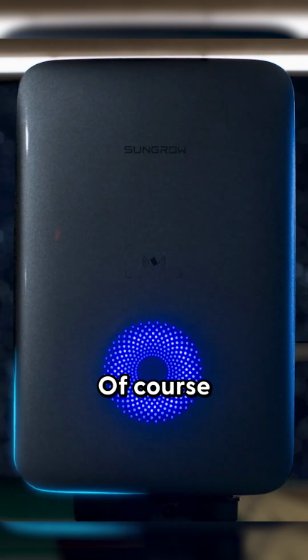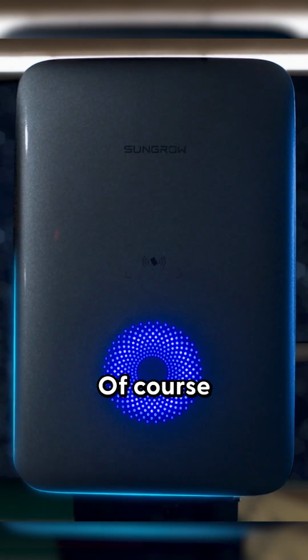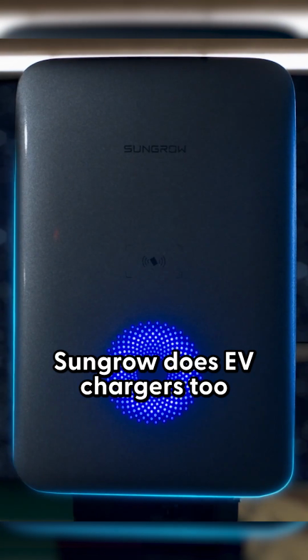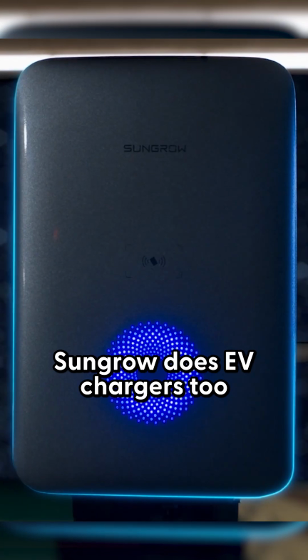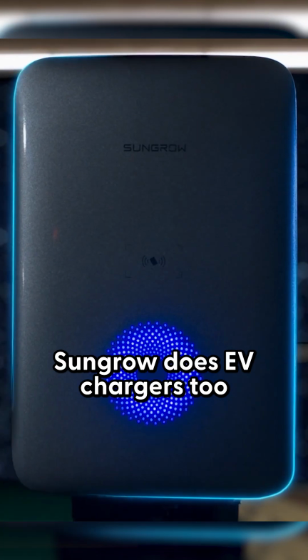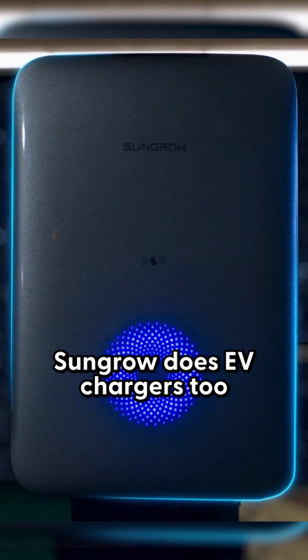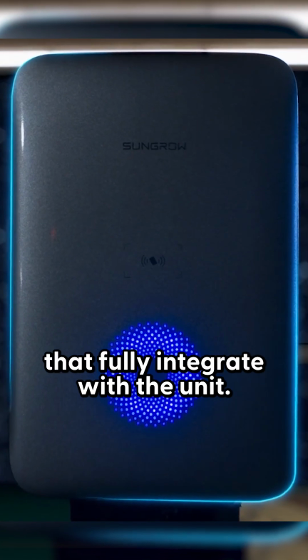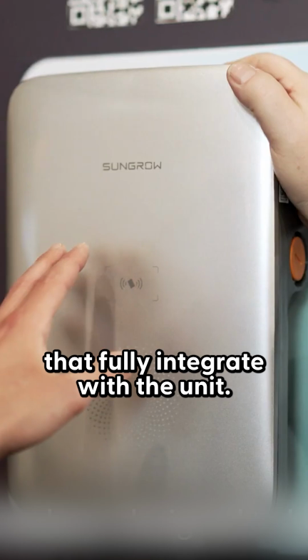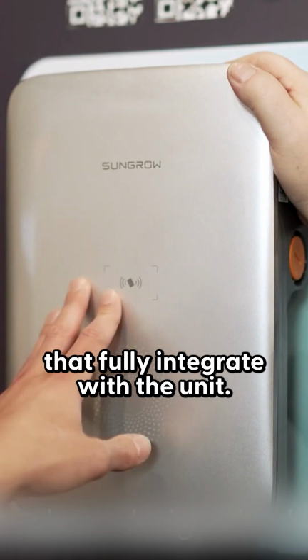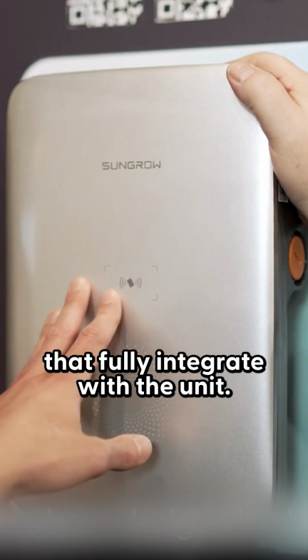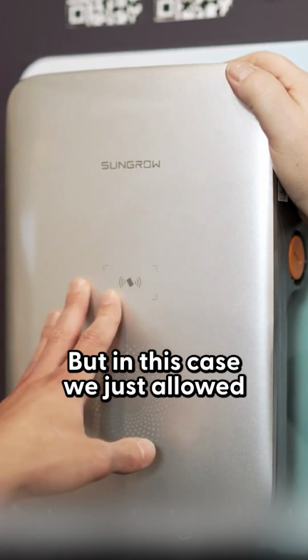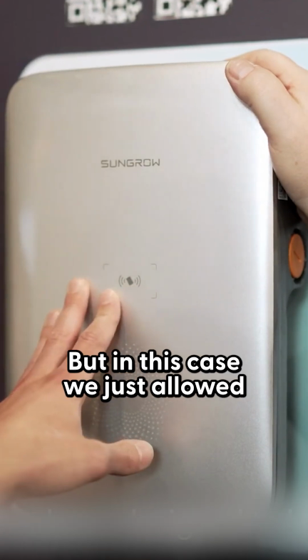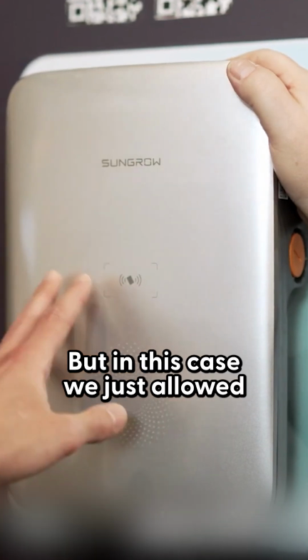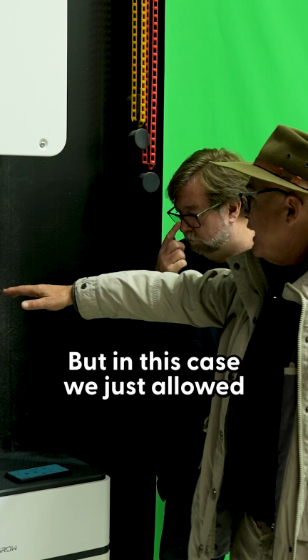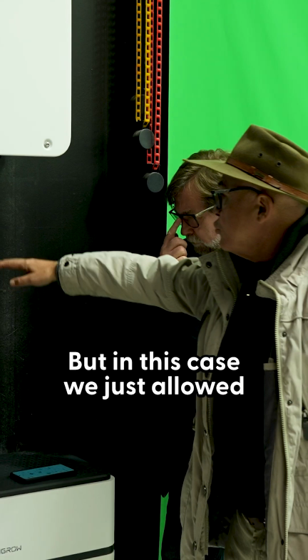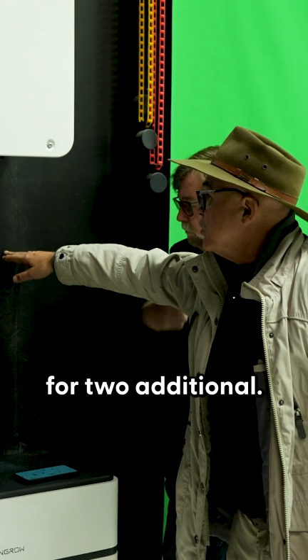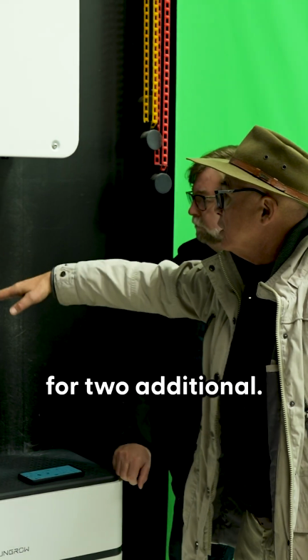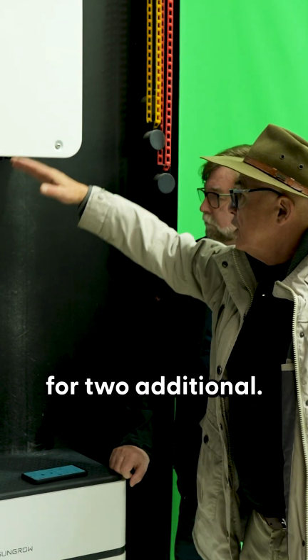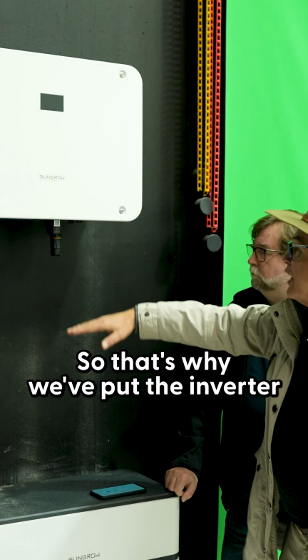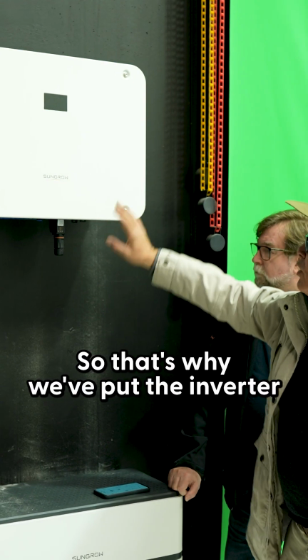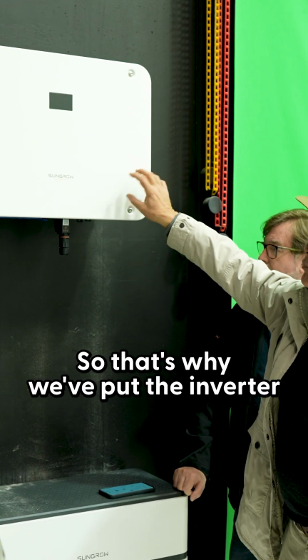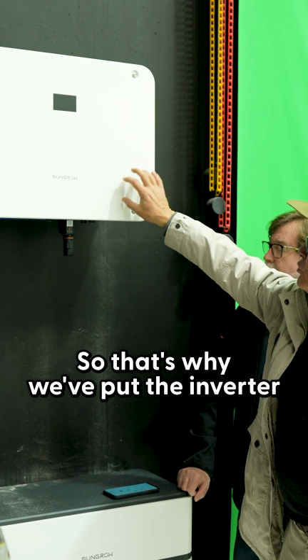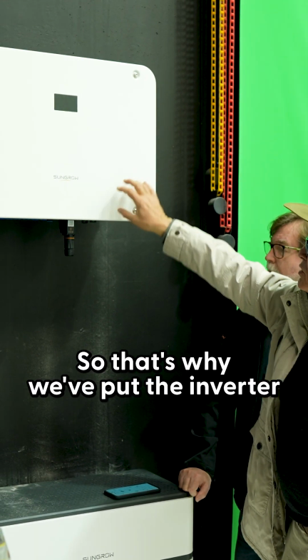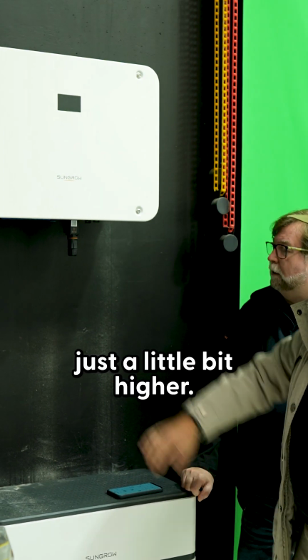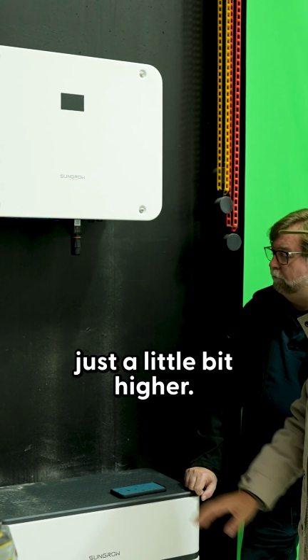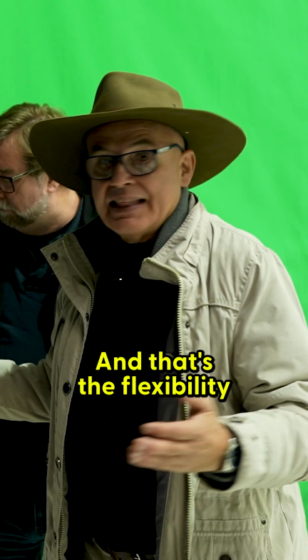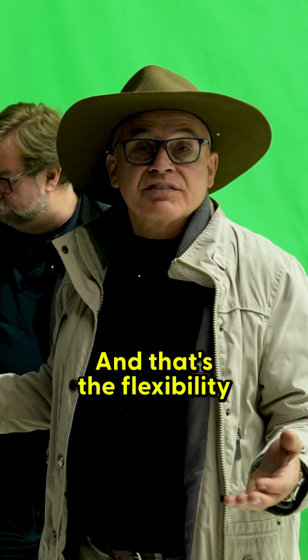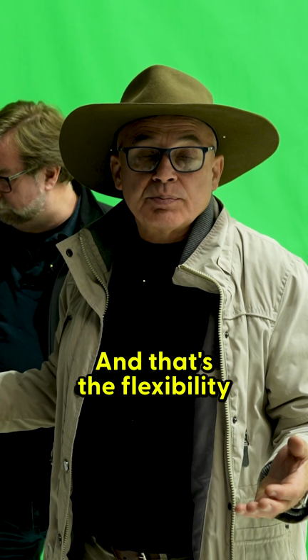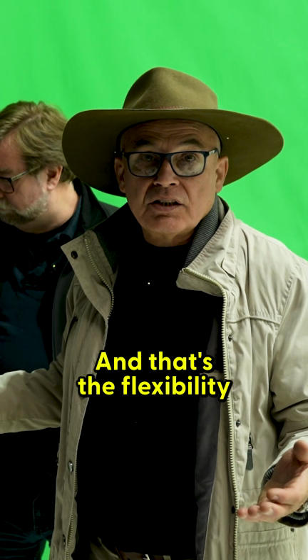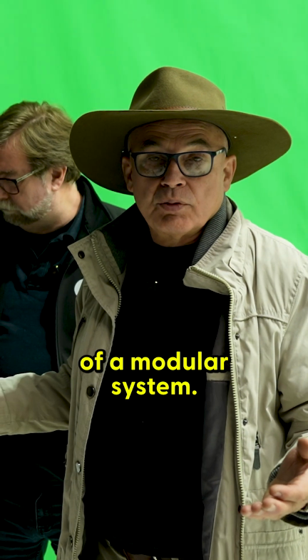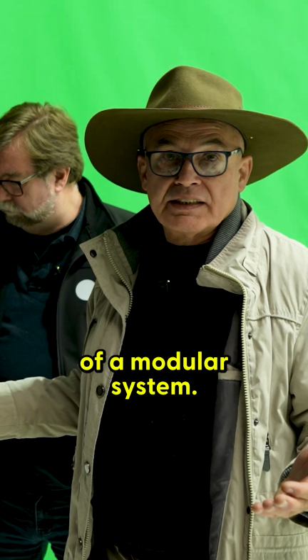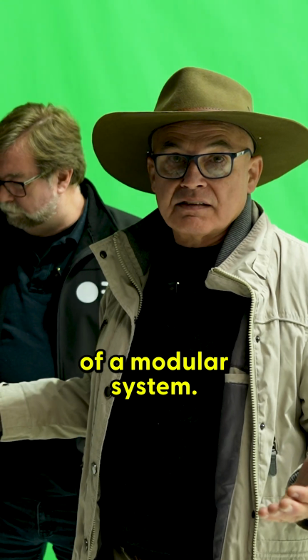SunGrow EV chargers fully integrate with the unit. In this case we've just allowed for two additional batteries, which is why we've put the inverter a little bit higher. That's the flexibility of a modular system.